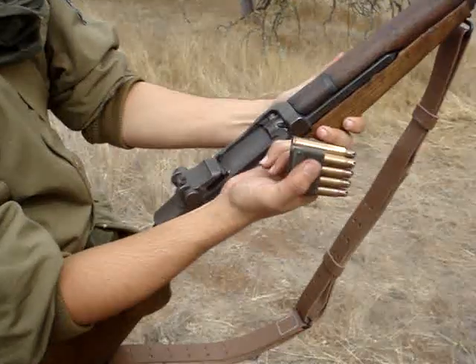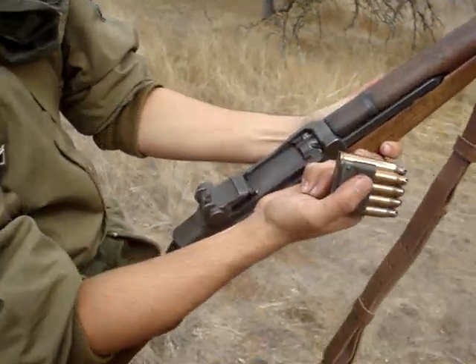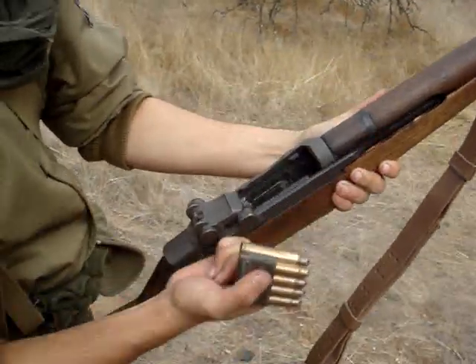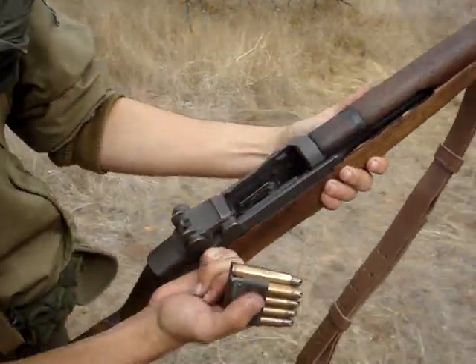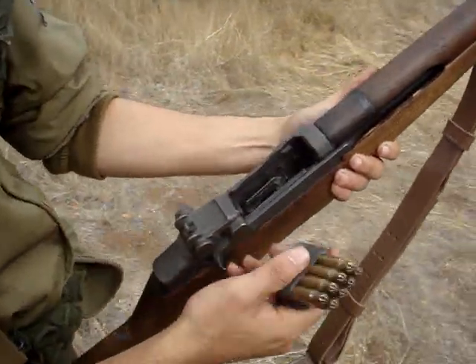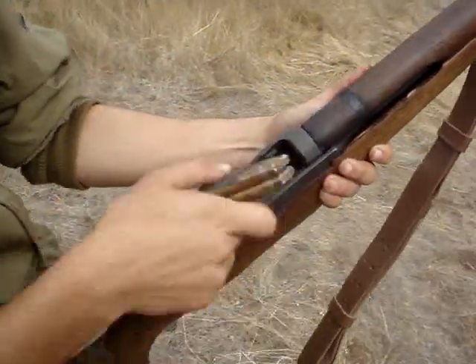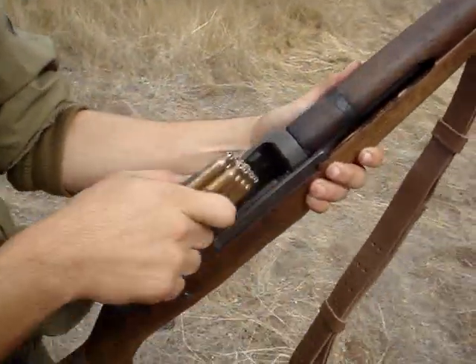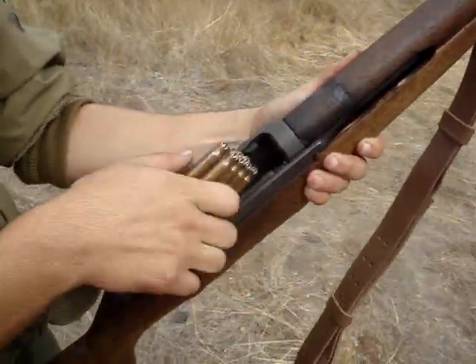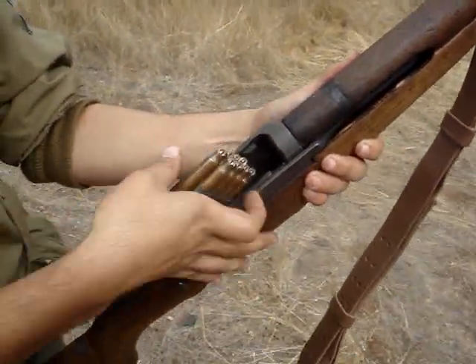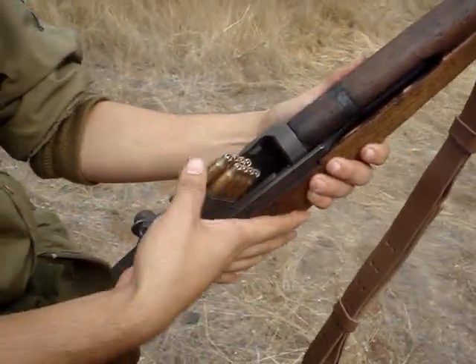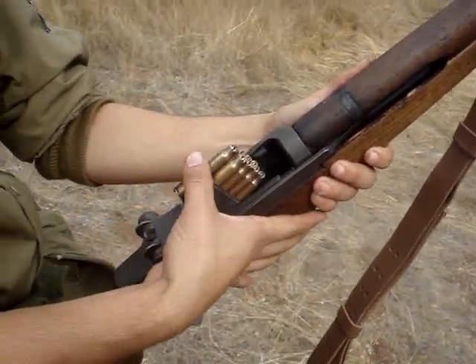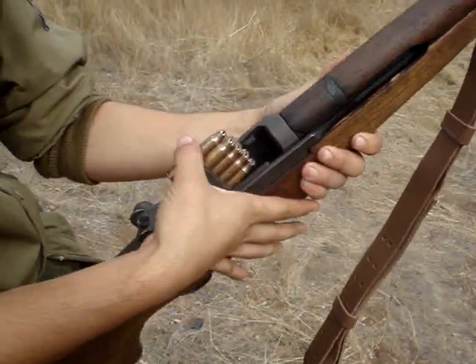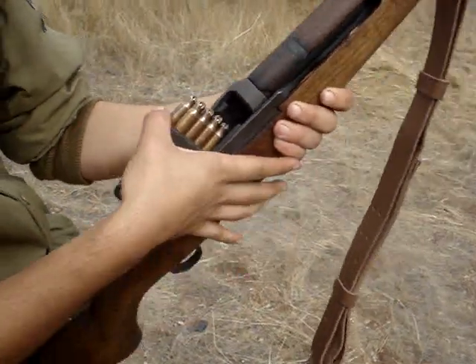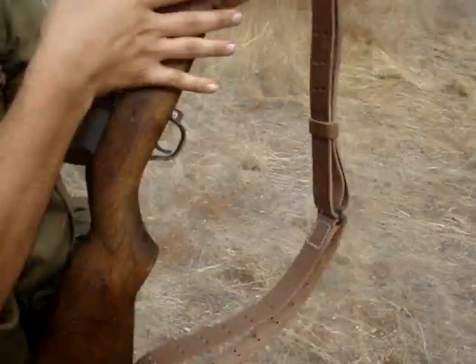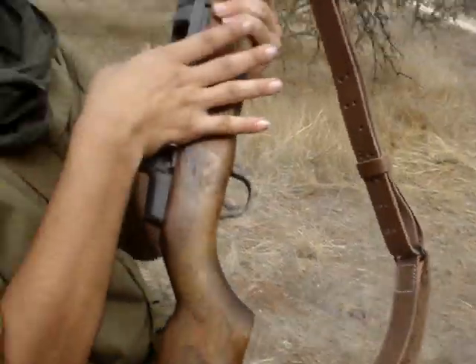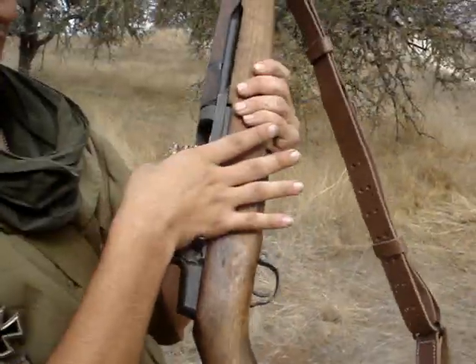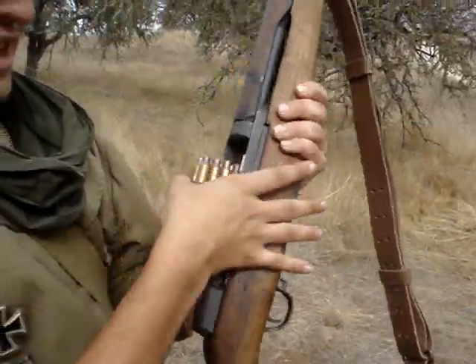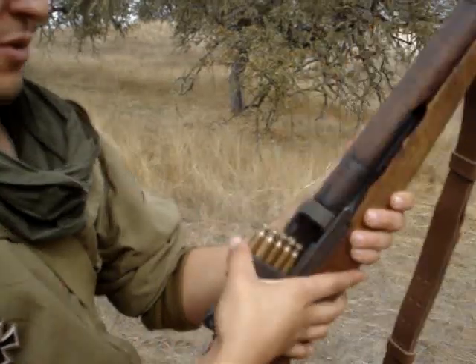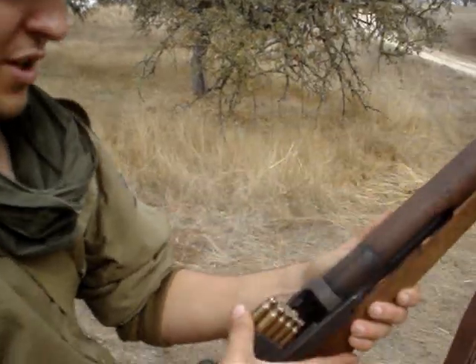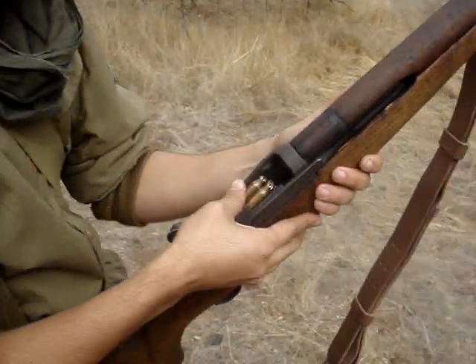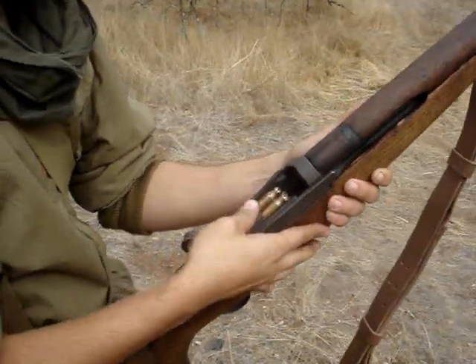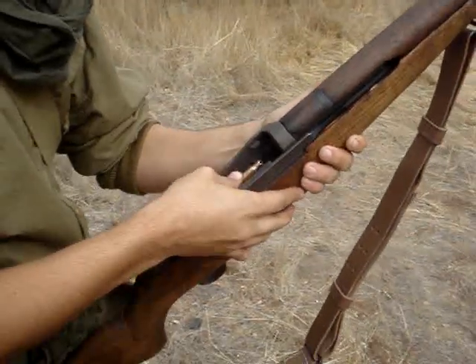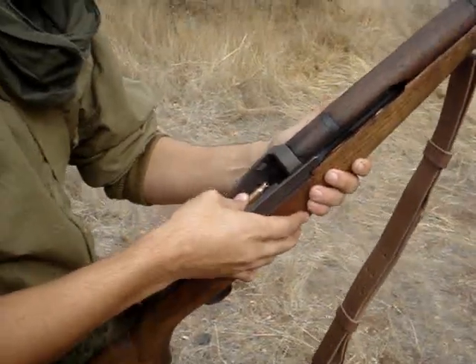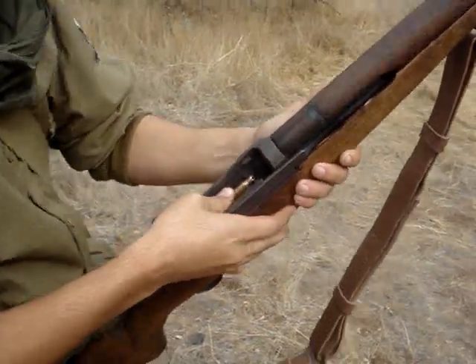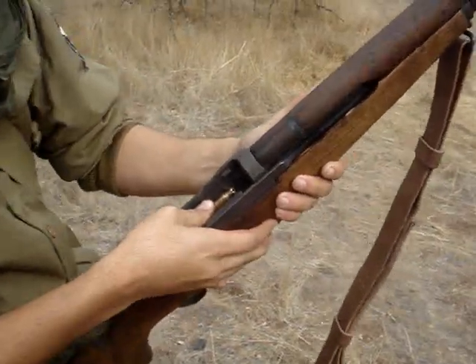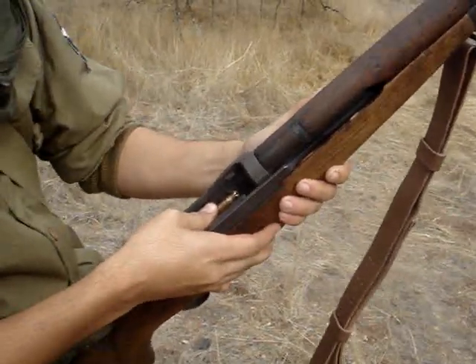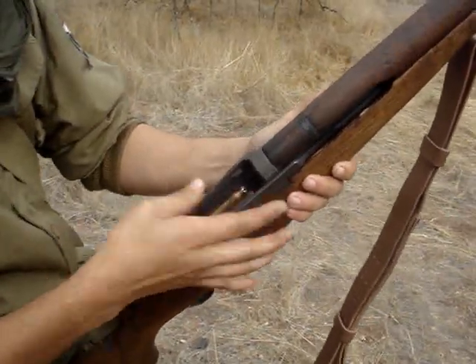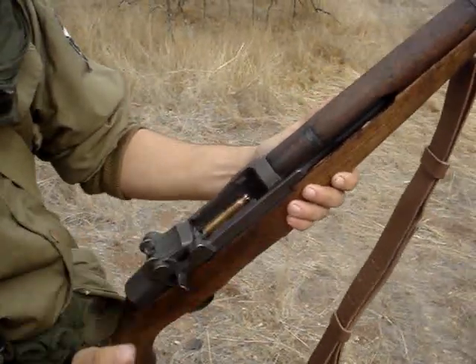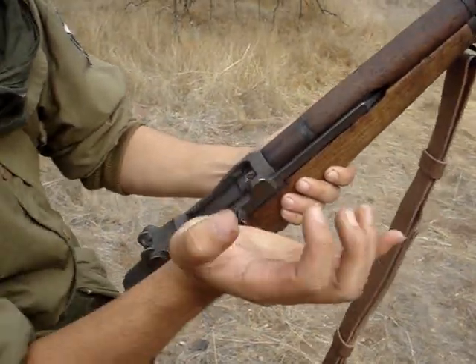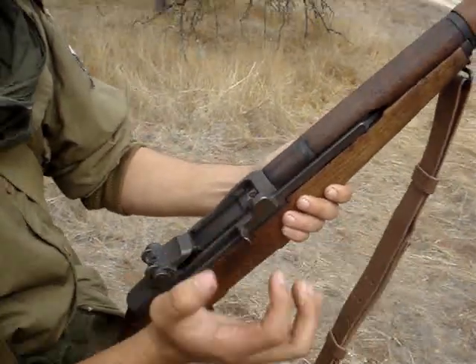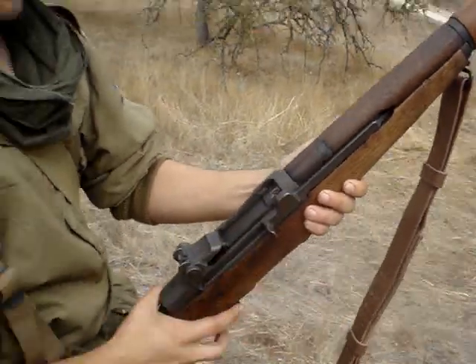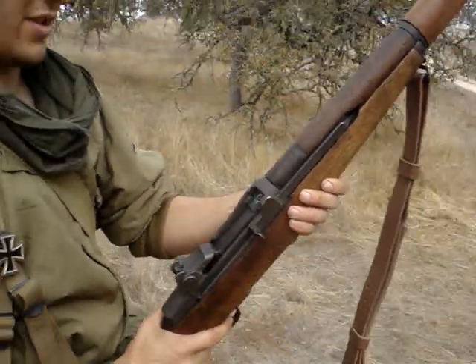Open up the breech, put it in. Make sure you hold your hand like that so it doesn't close on your fingers until it clicks, and then close it.